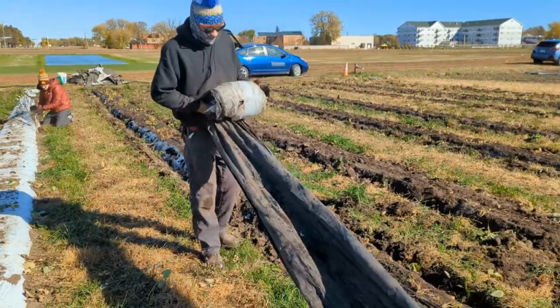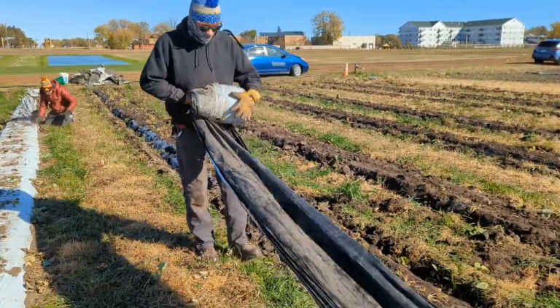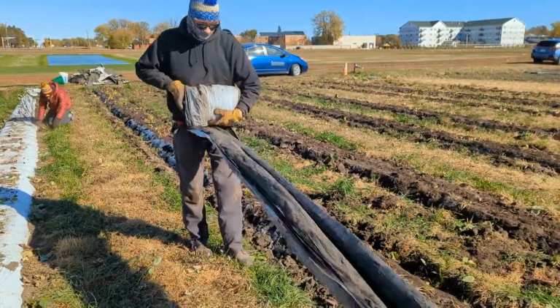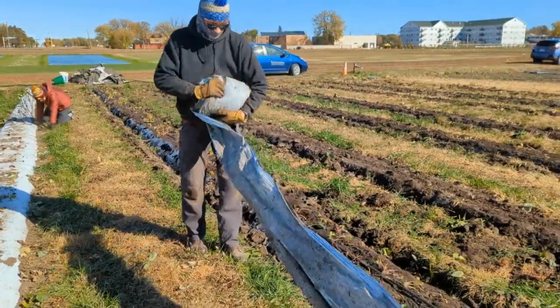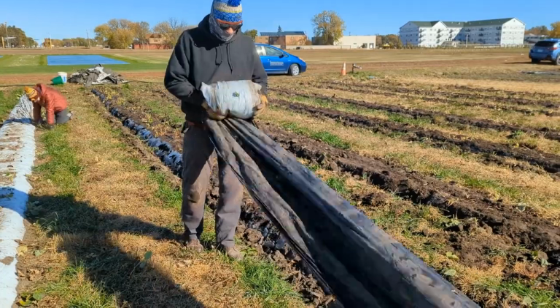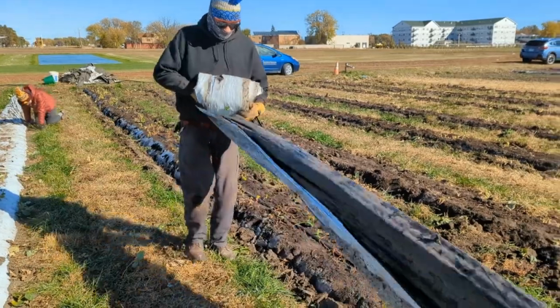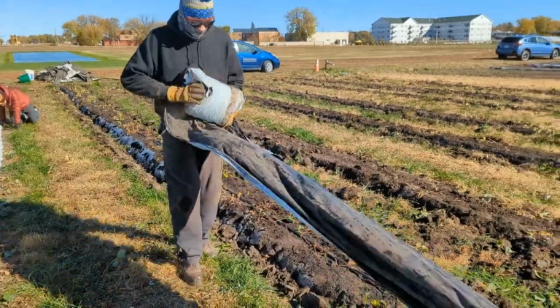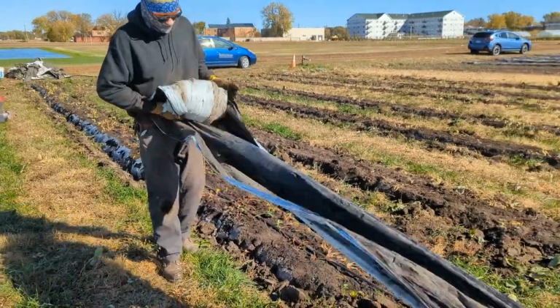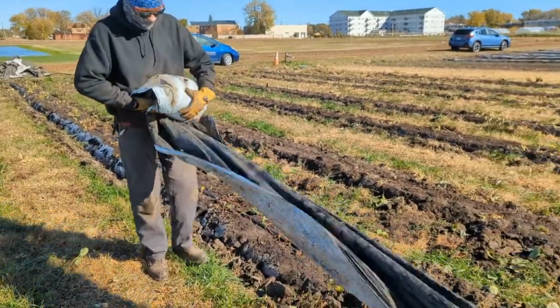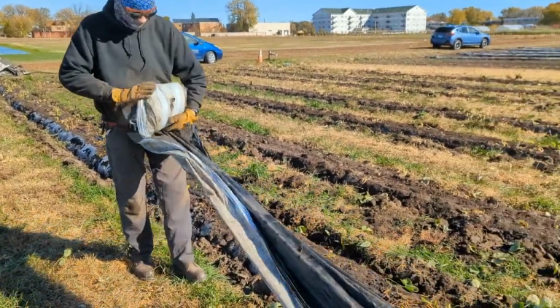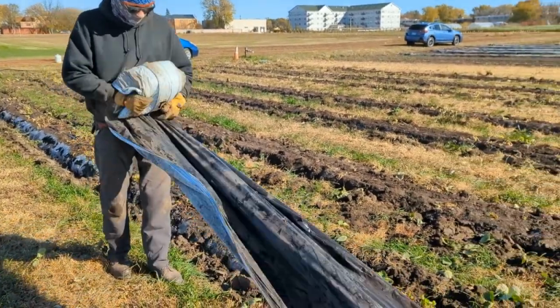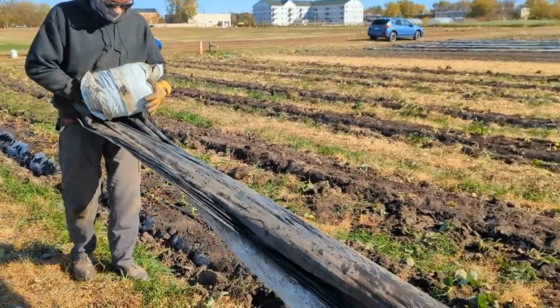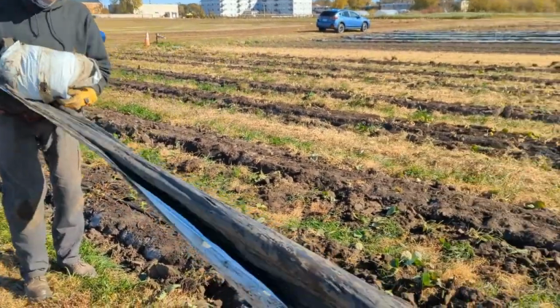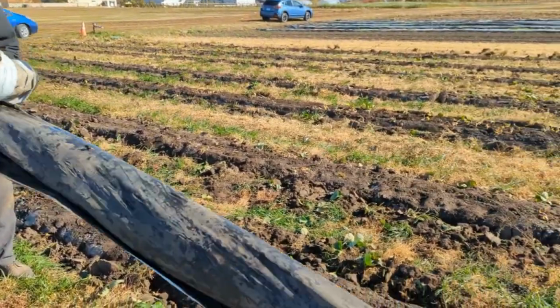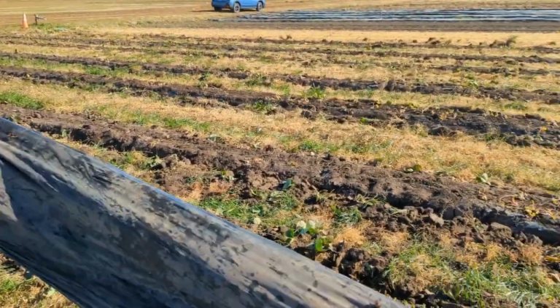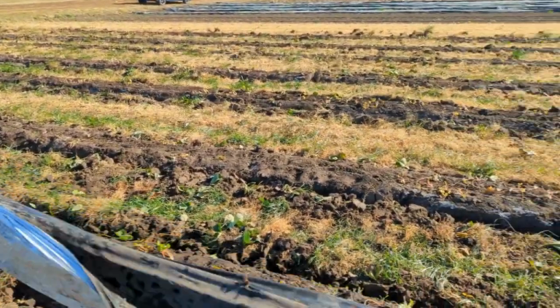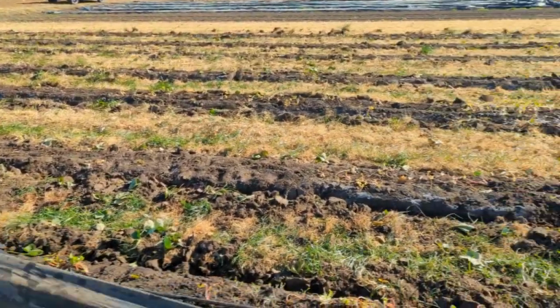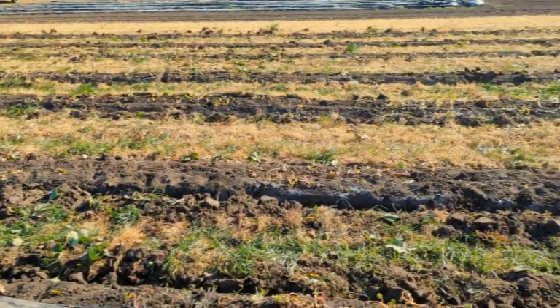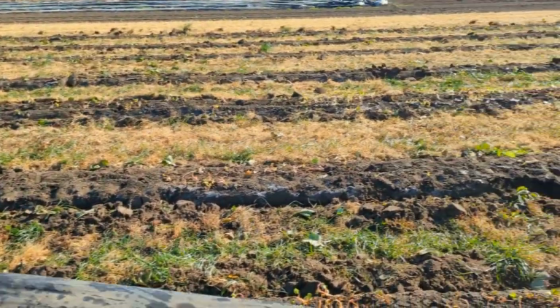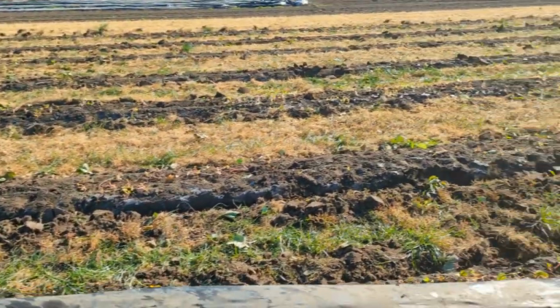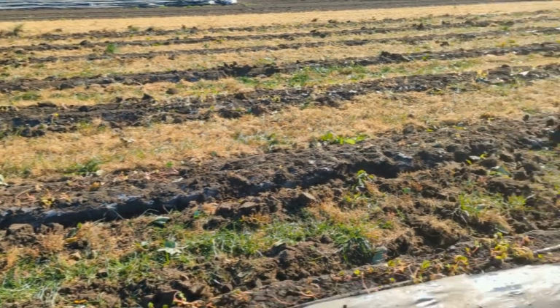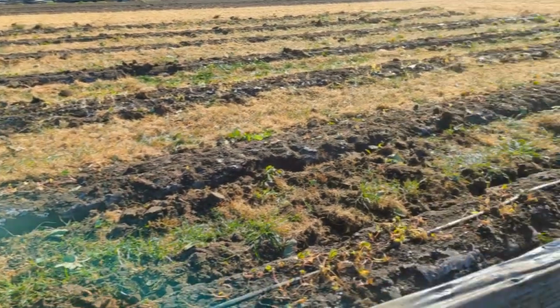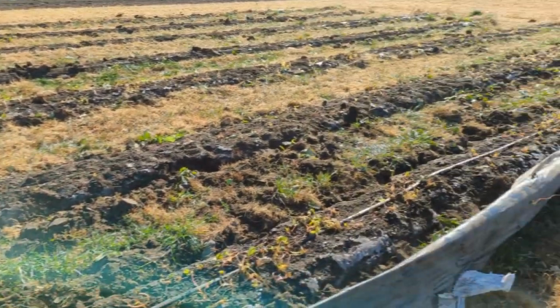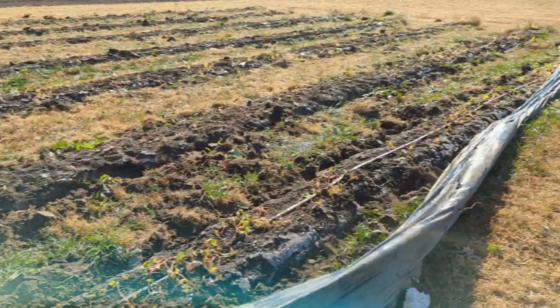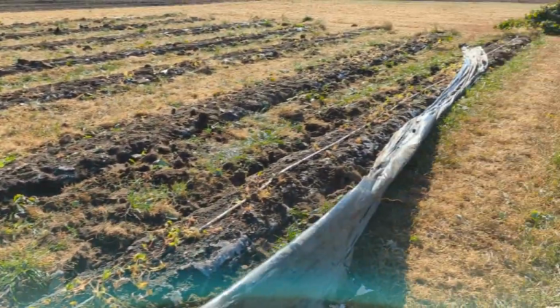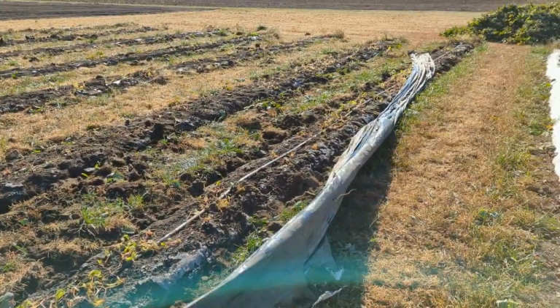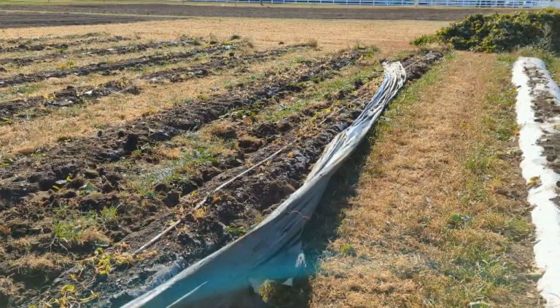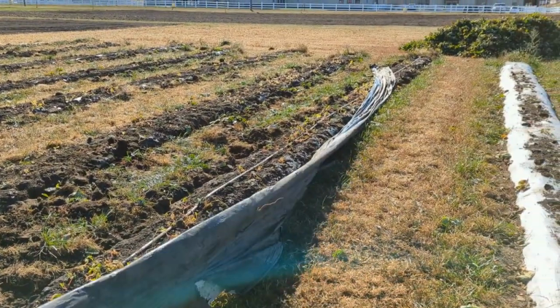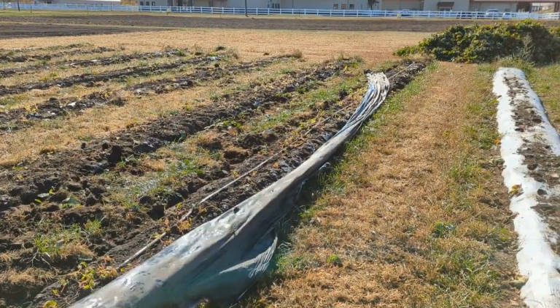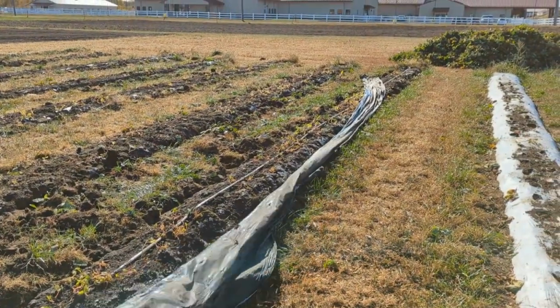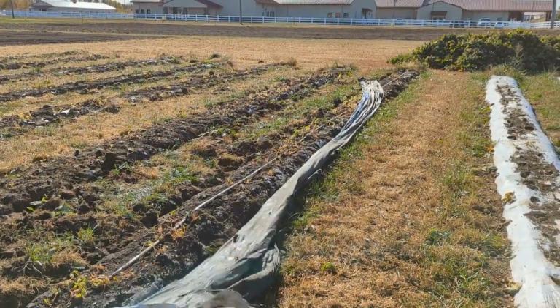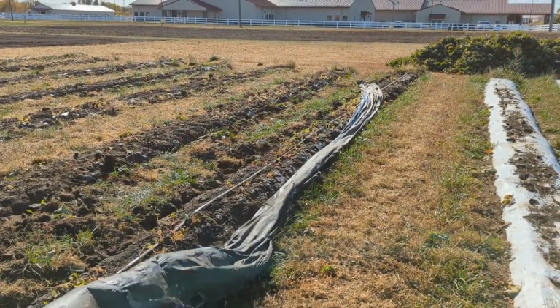While dislodging the plastic, a third person followed behind to roll it up. This white-on-black plastic is then disposed of according to organic certification requirements, making sure that no pieces are left in the soil.